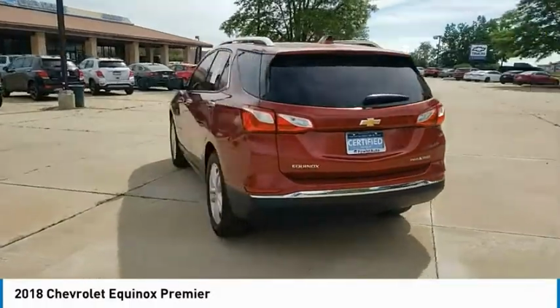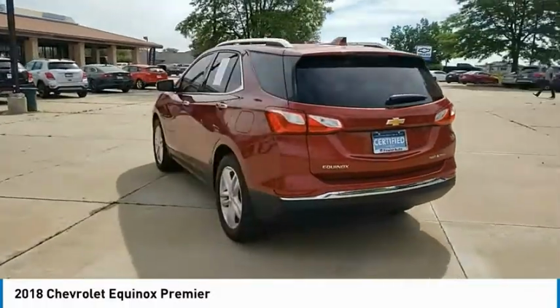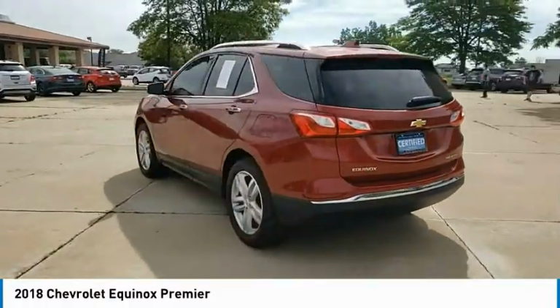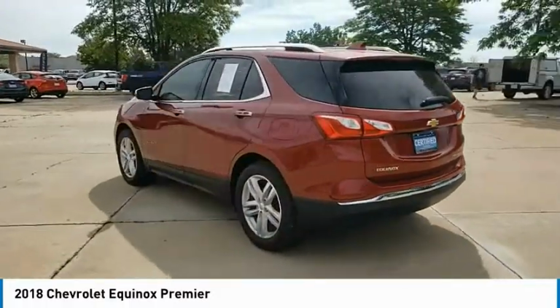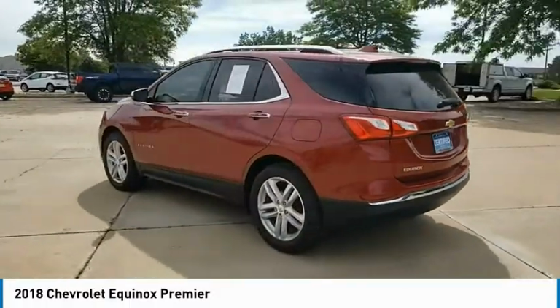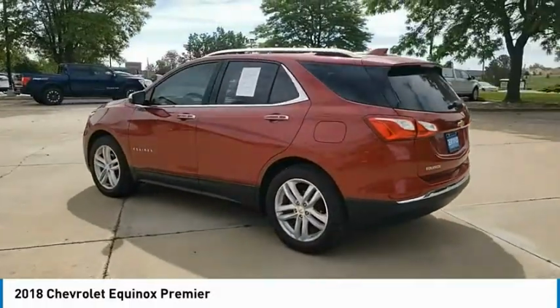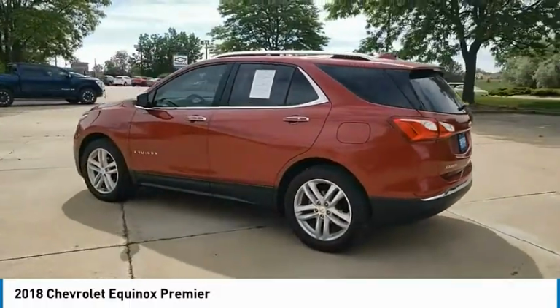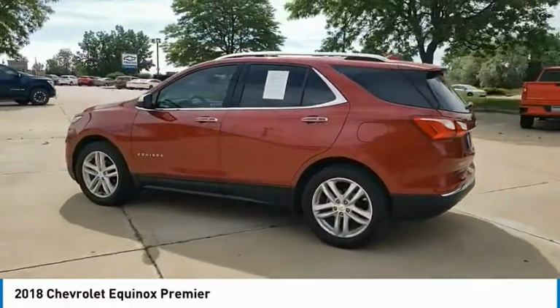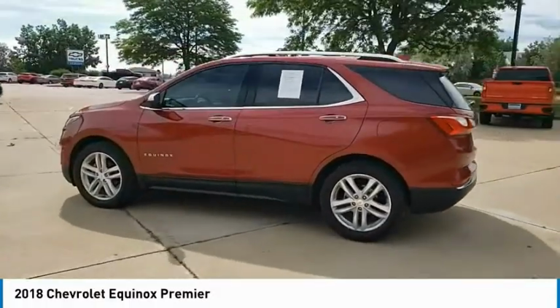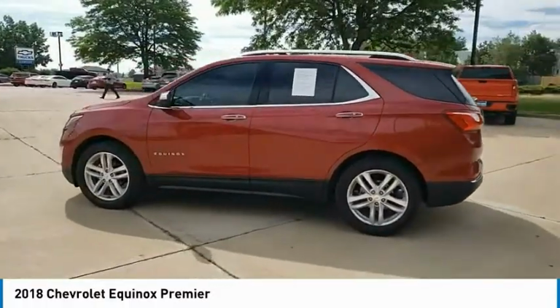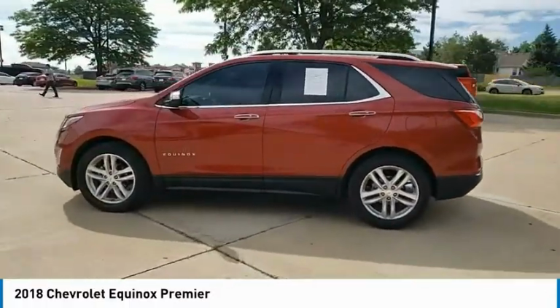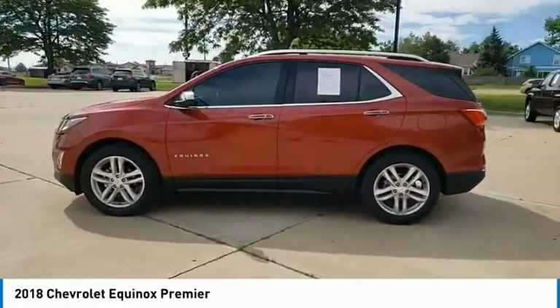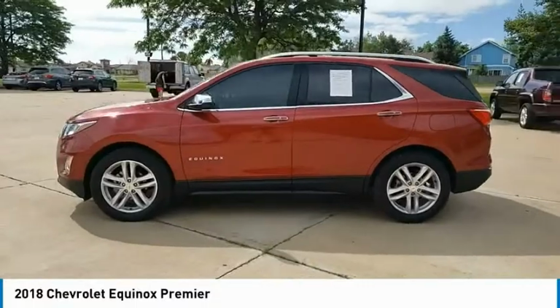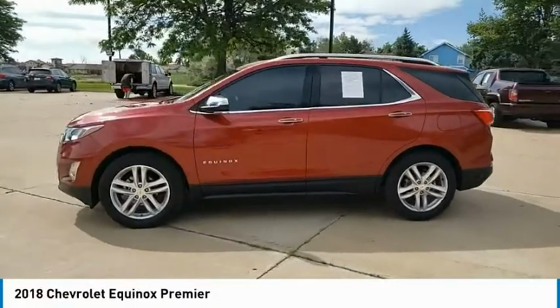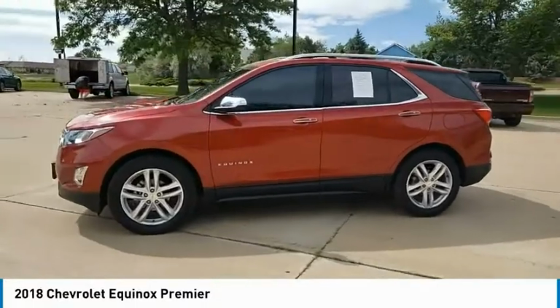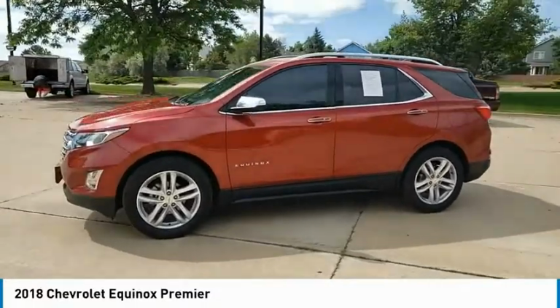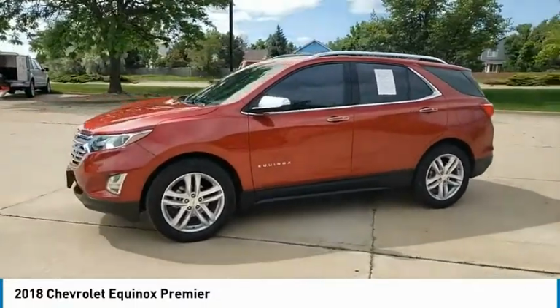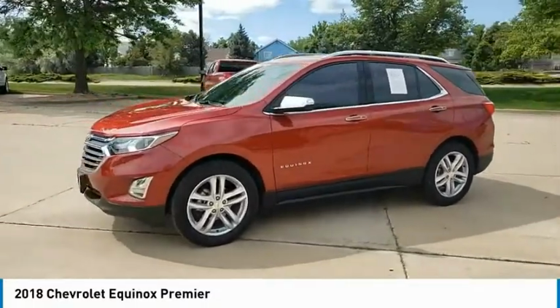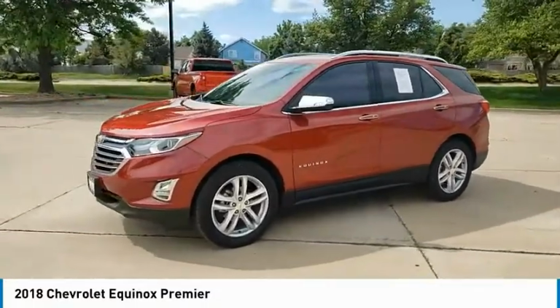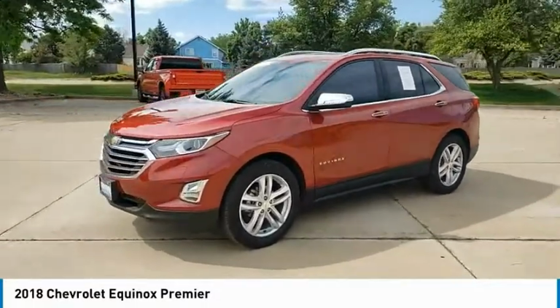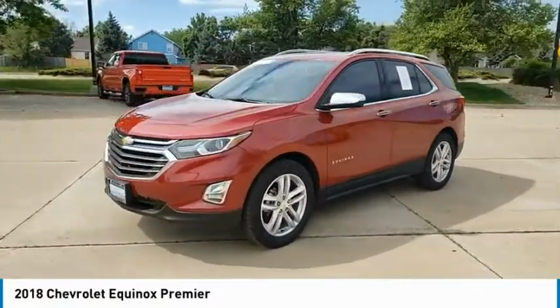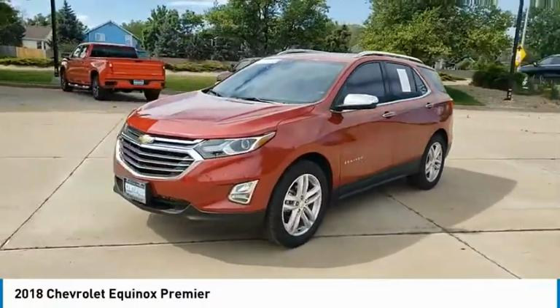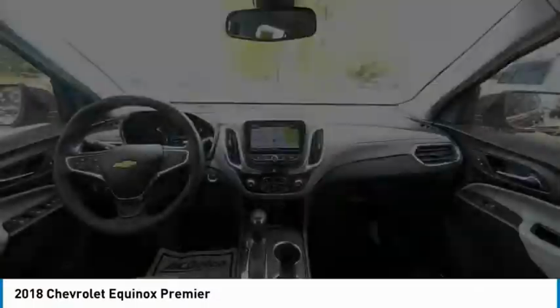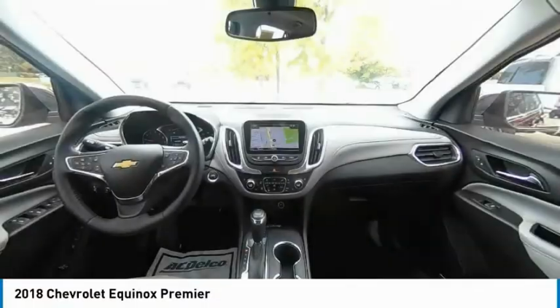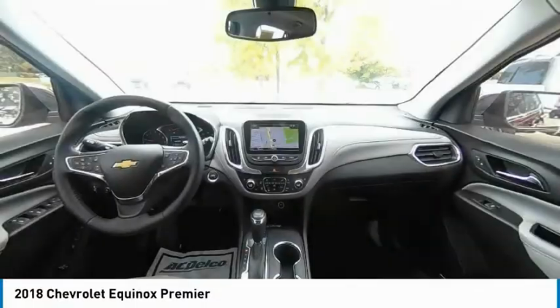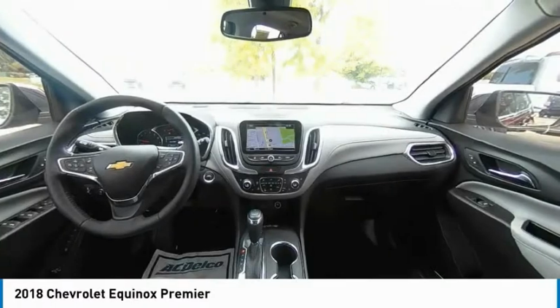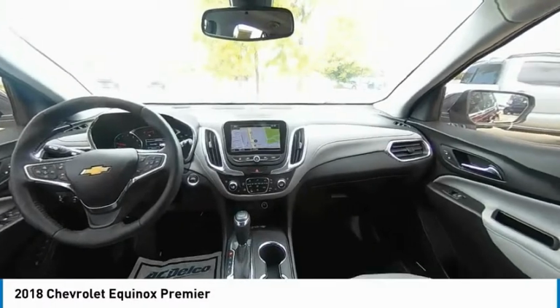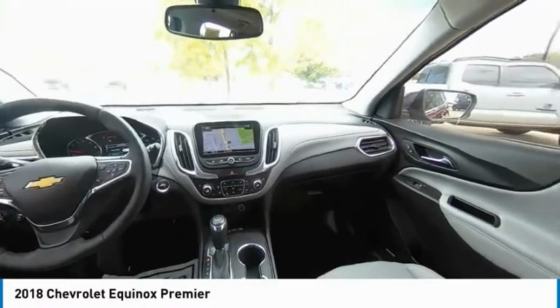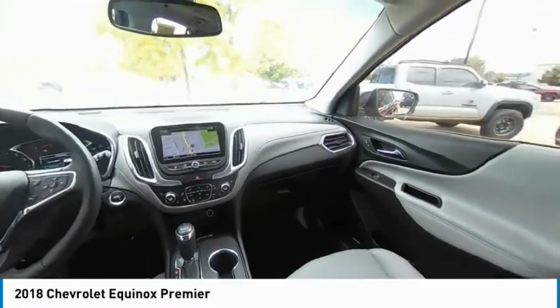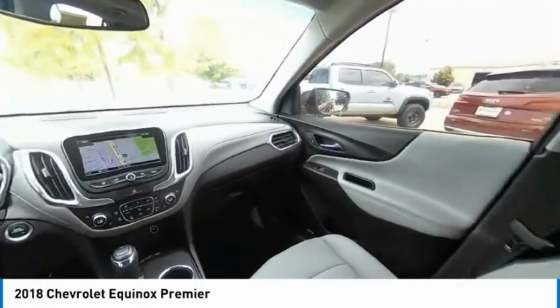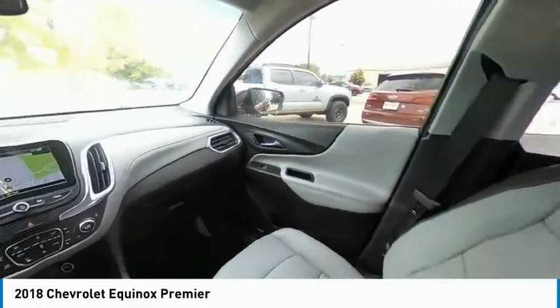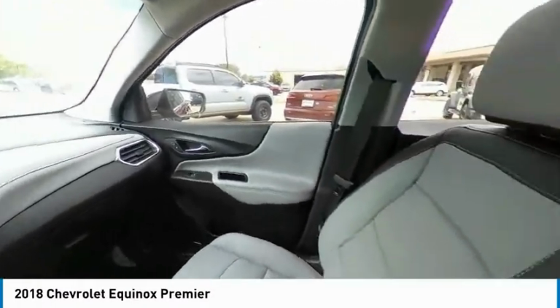Electronic stability control, alloy wheels, aluminum wheels, power lift gate, brake assist, traction control, remote keyless entry, fog lights, four-wheel disc brakes, speed control.